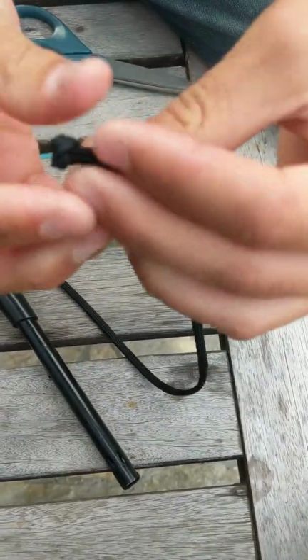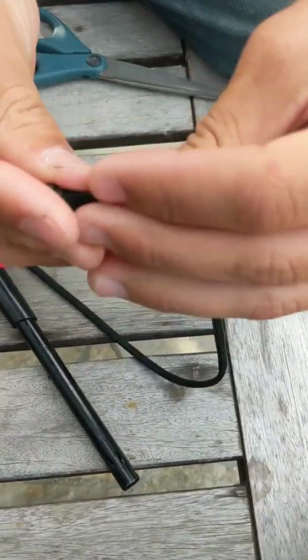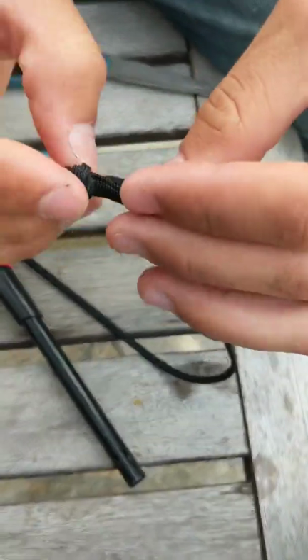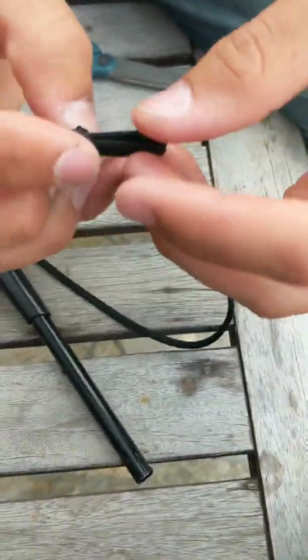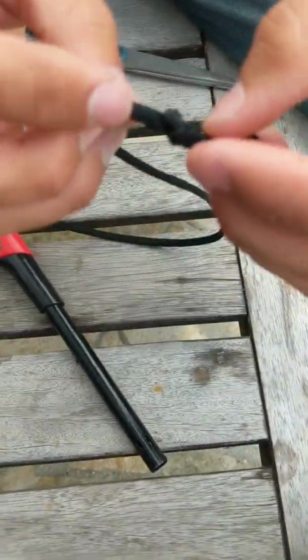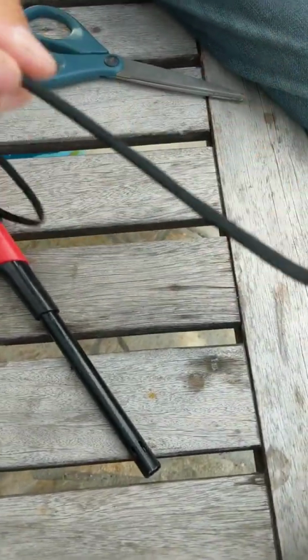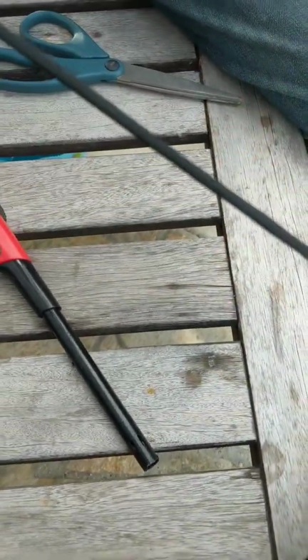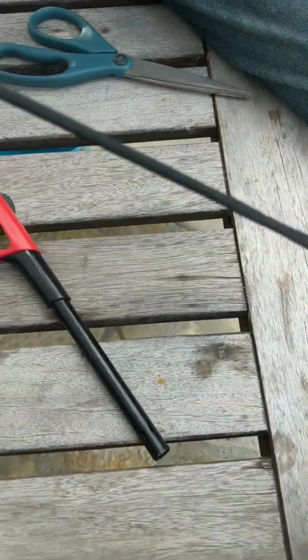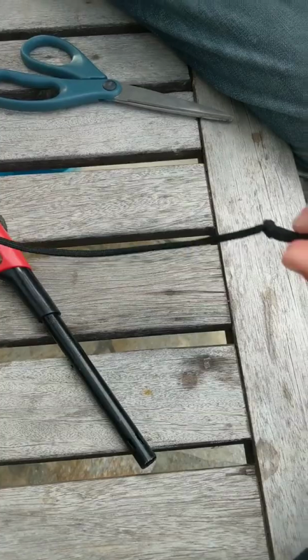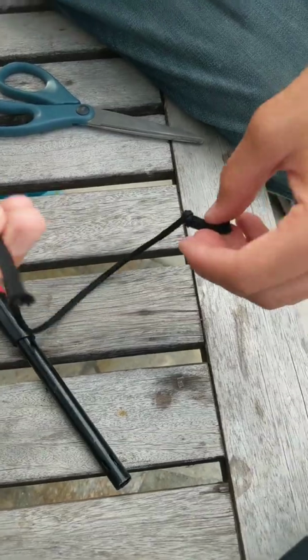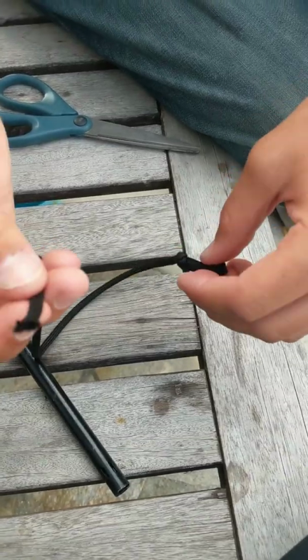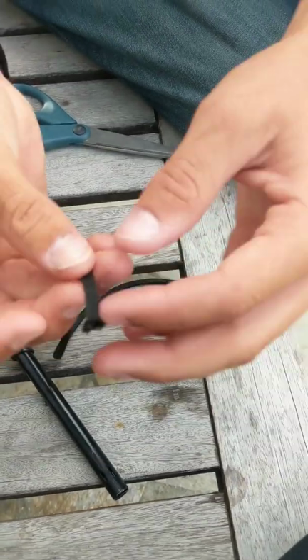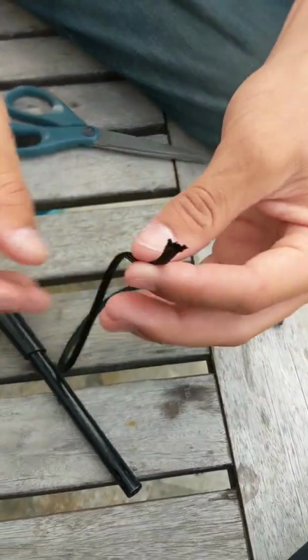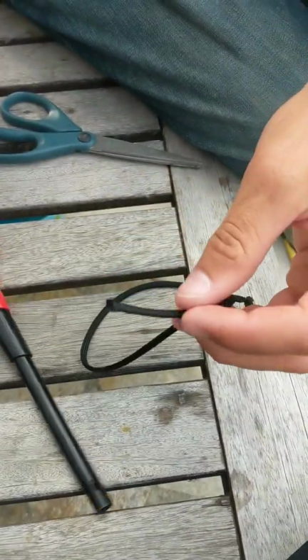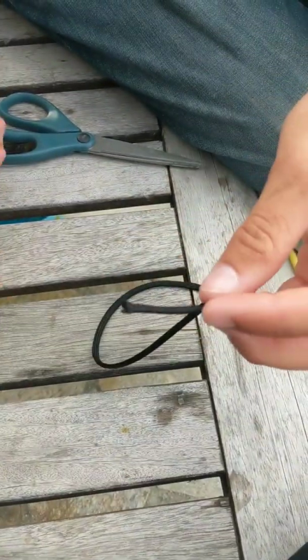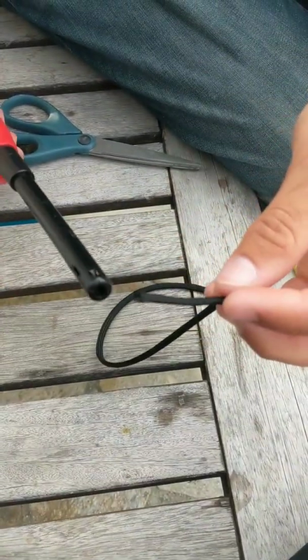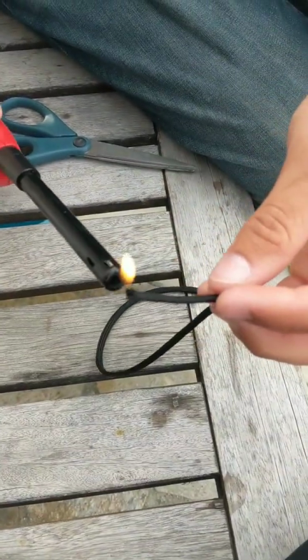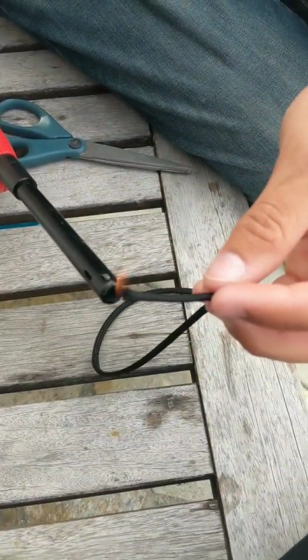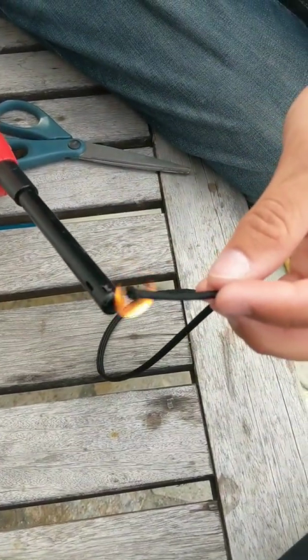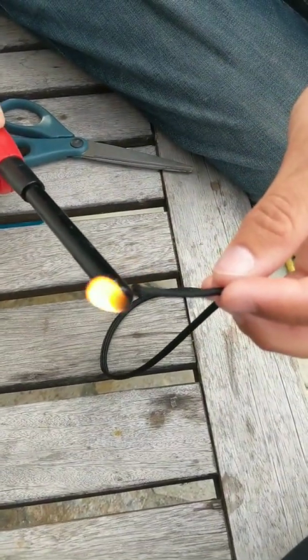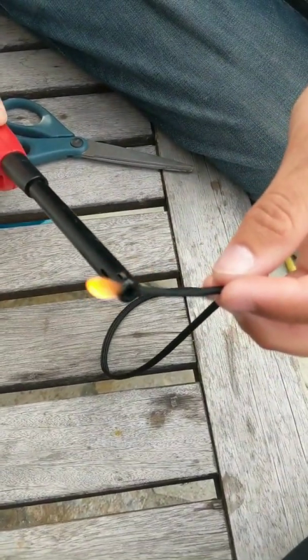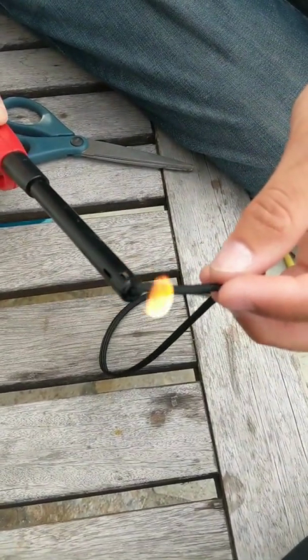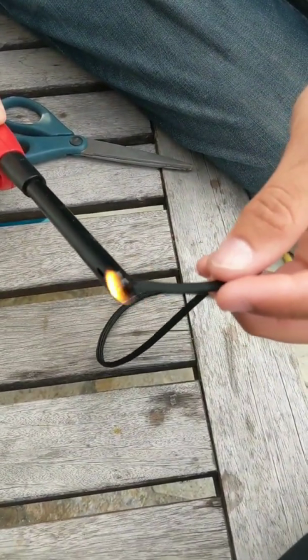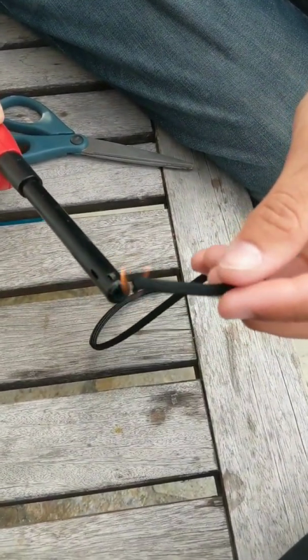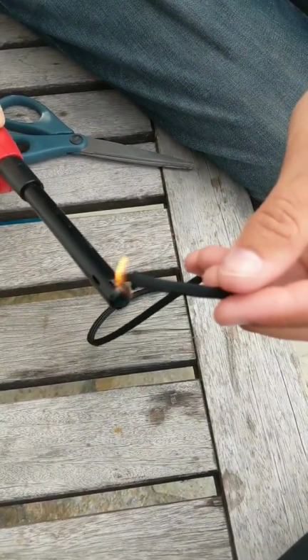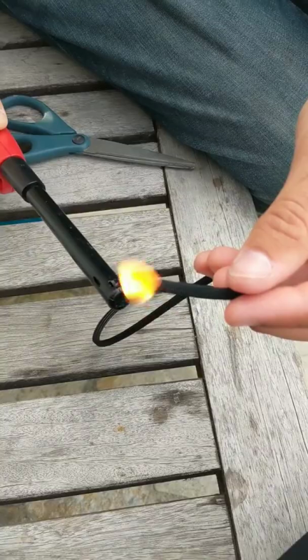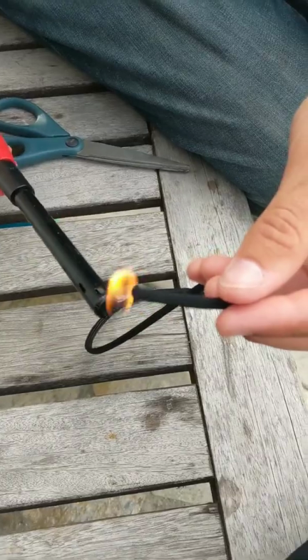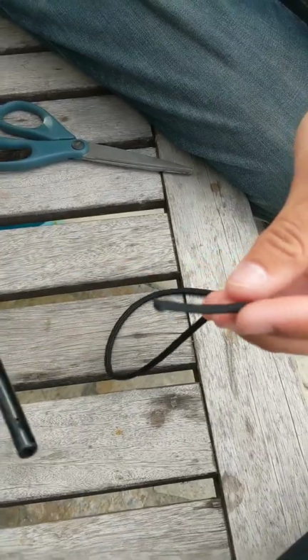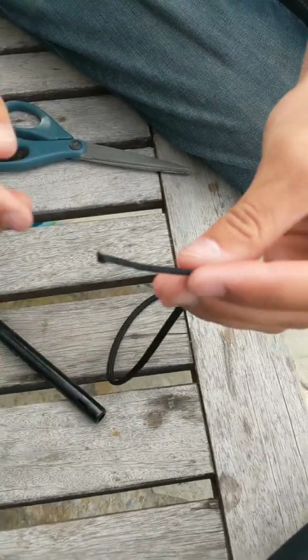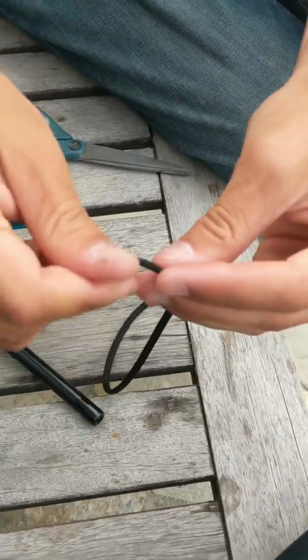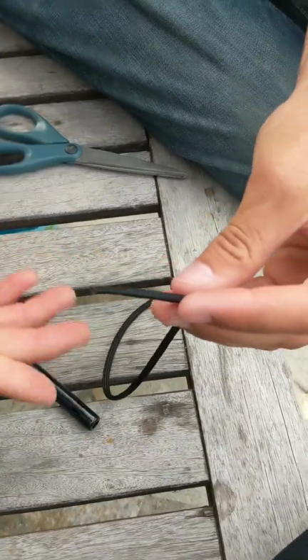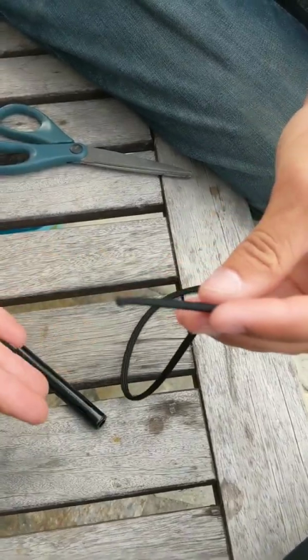Make sure not to melt the rest of the cord and just push it down with the lighter. Okay, so now this part's done and with this end you can just melt that too. Alright, moving on to the next step.